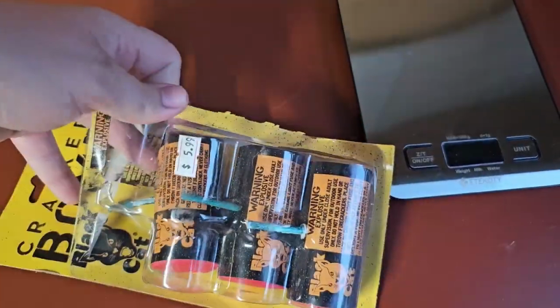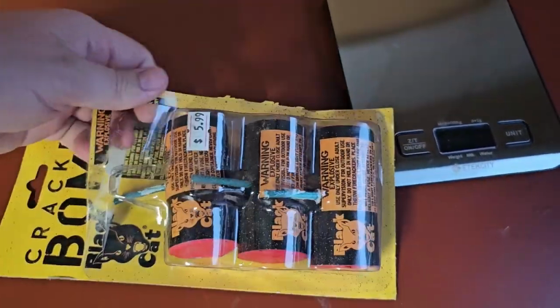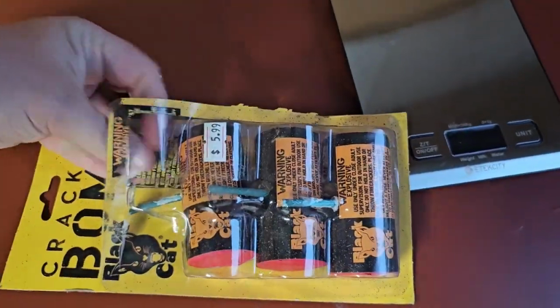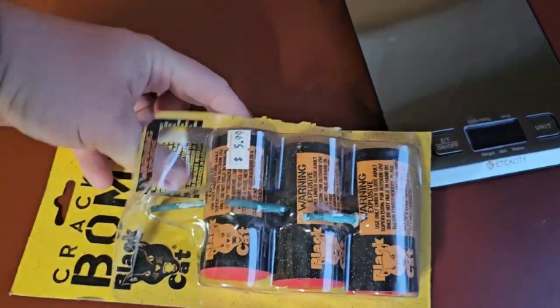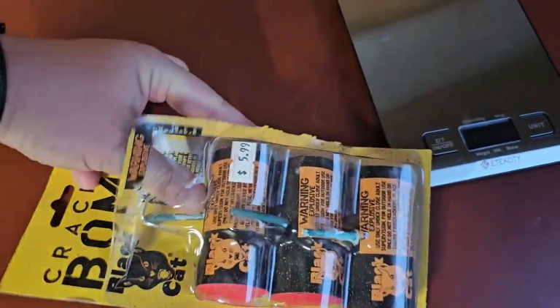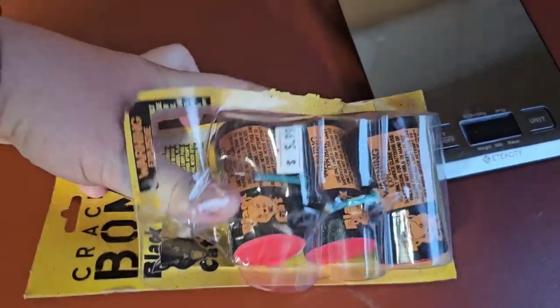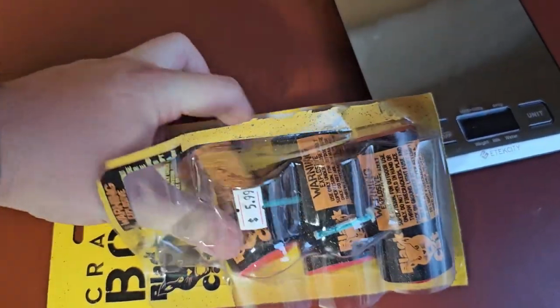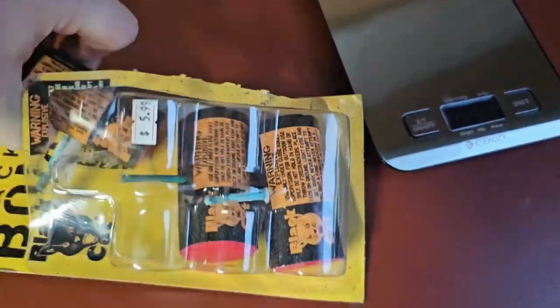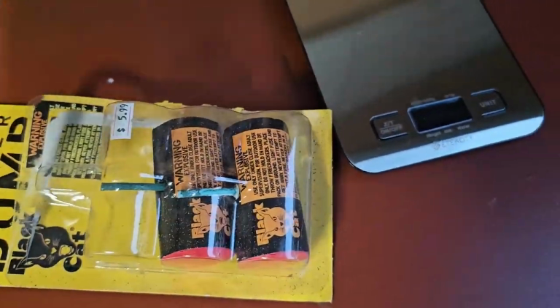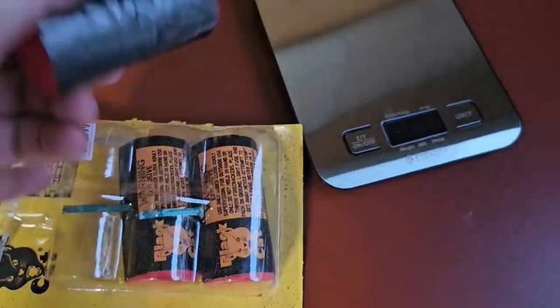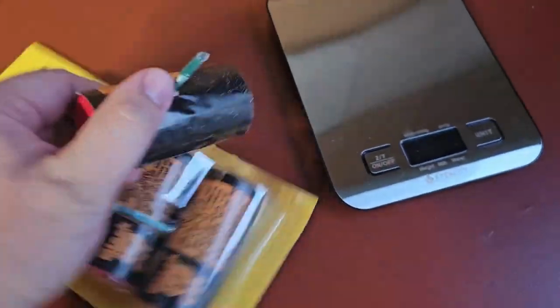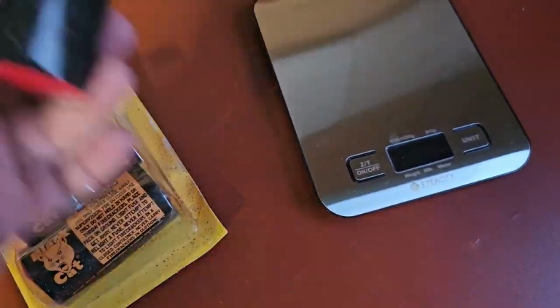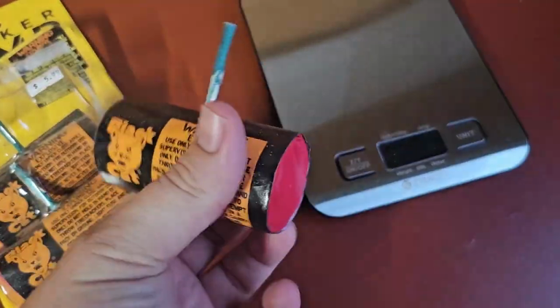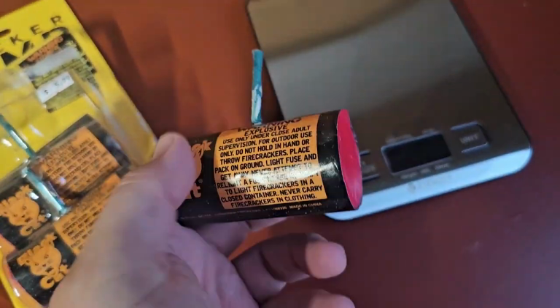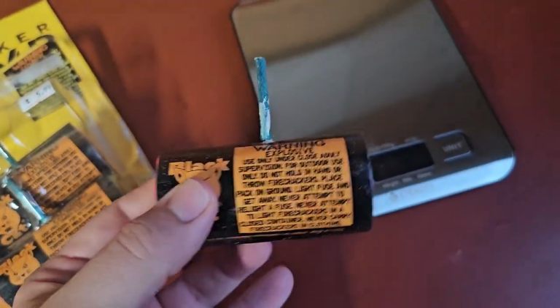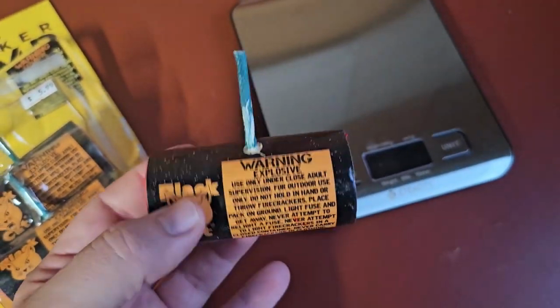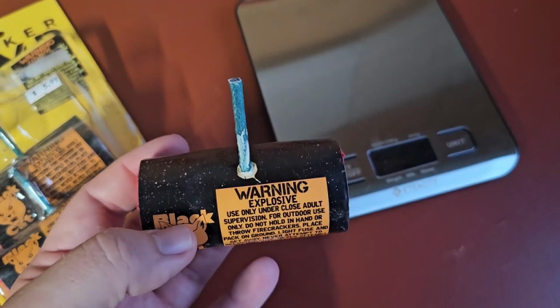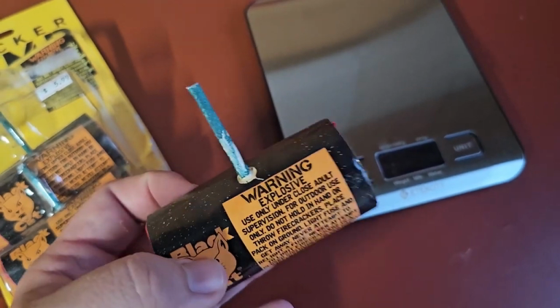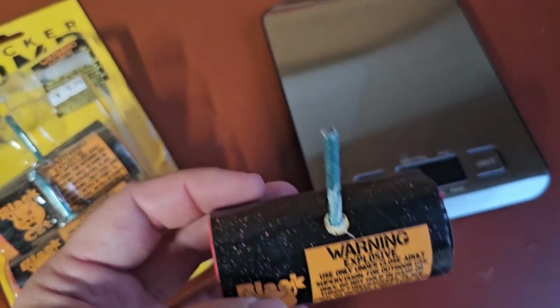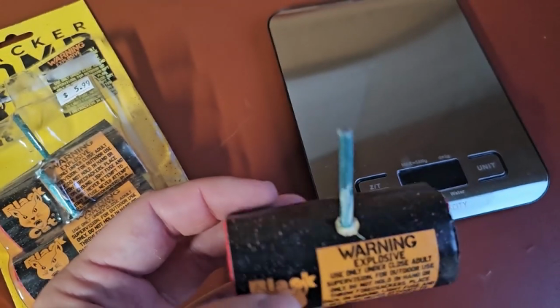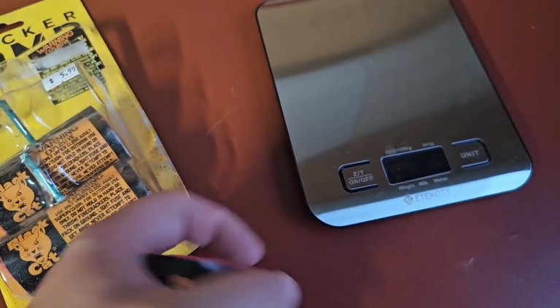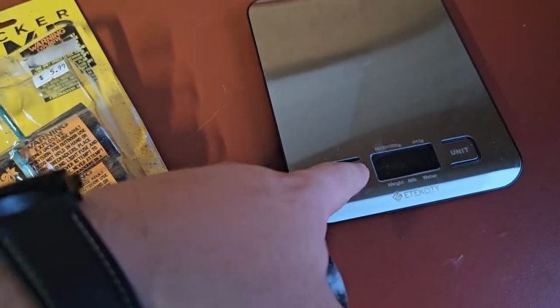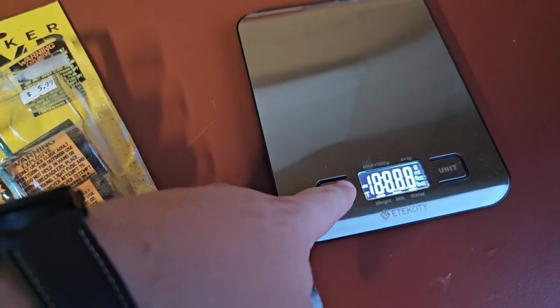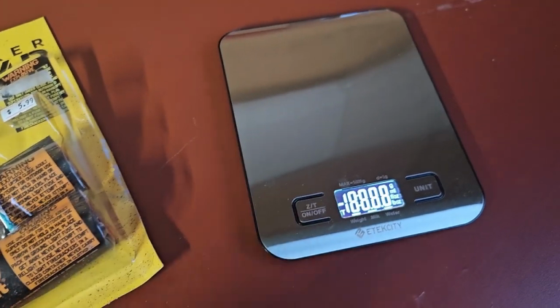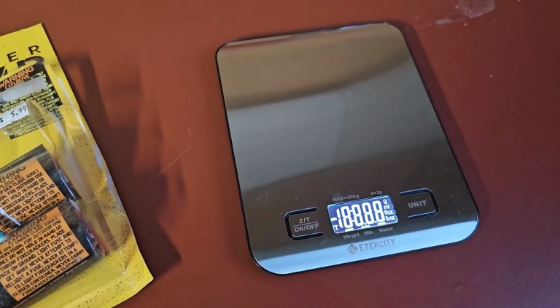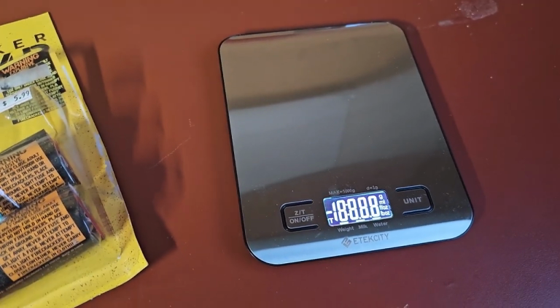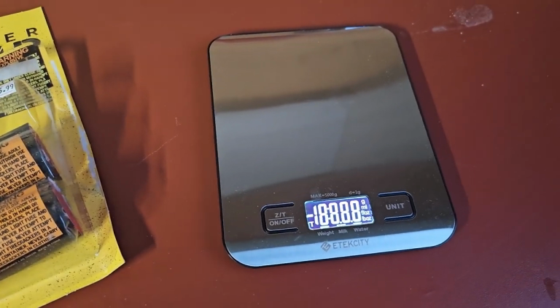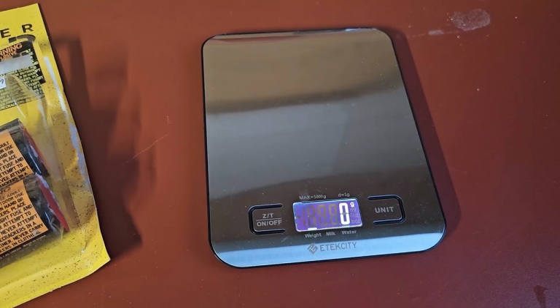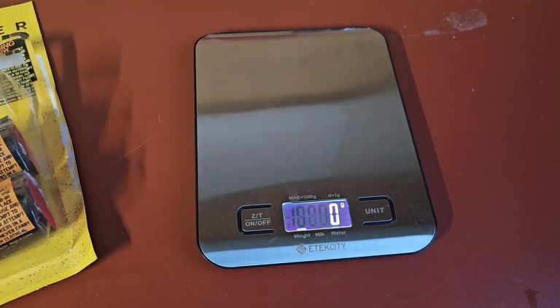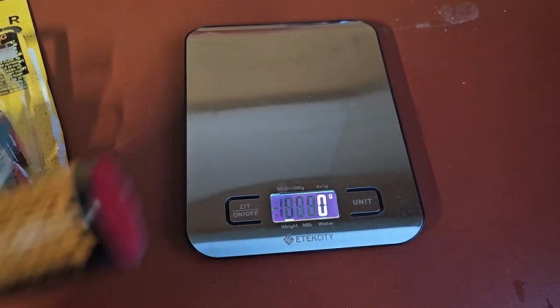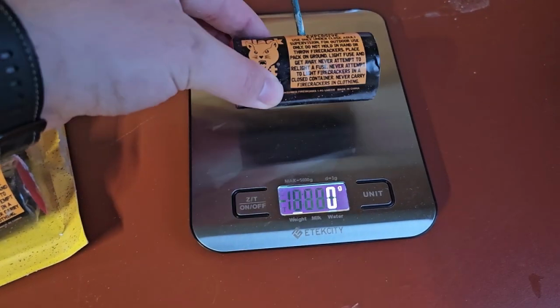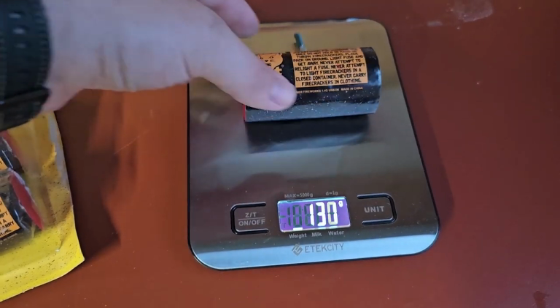They may just have a lot of crackling sound. We'll see. So here it is. Pretty big. It's got a really big fuse on it. We'll go ahead and, since I have the scale out anyway, we'll go ahead and weigh one. See how much they weigh.